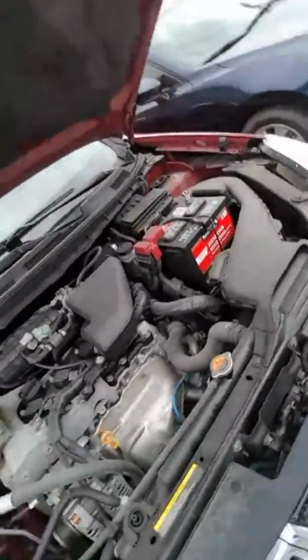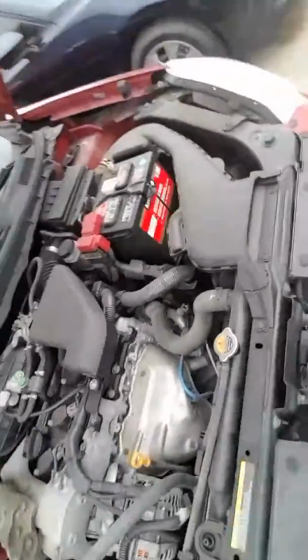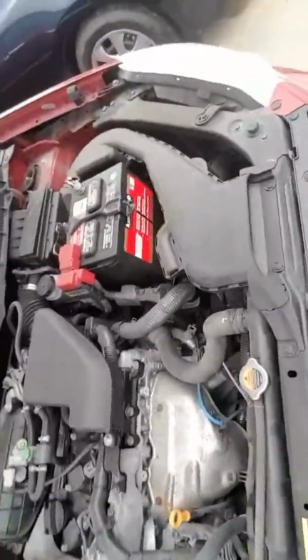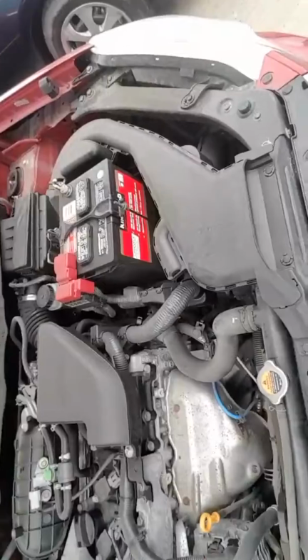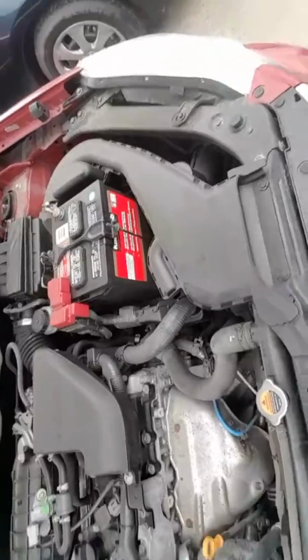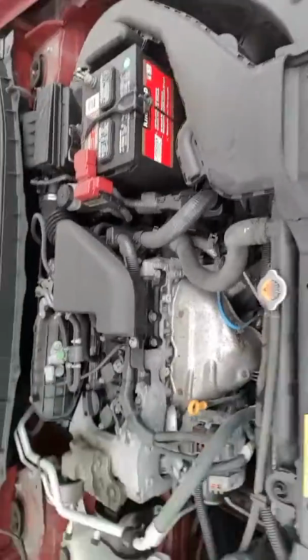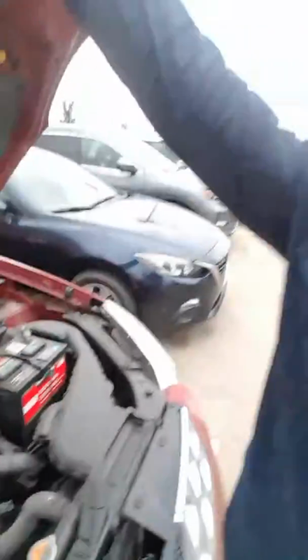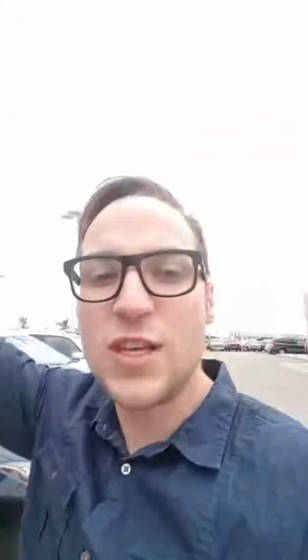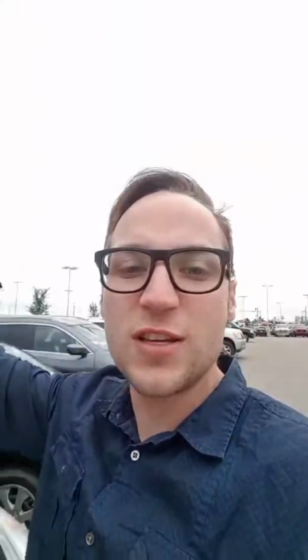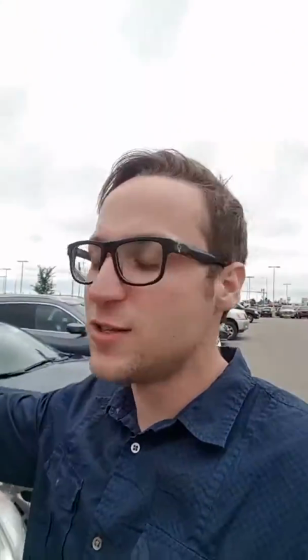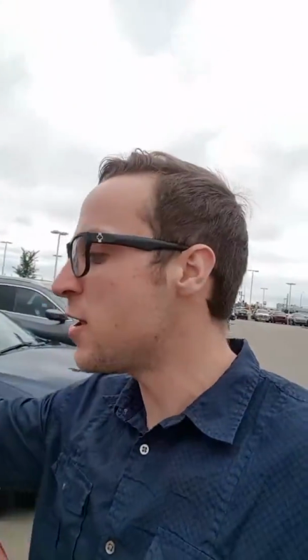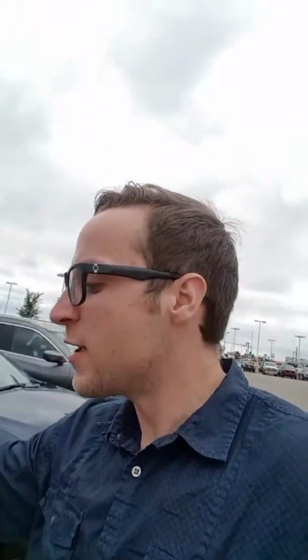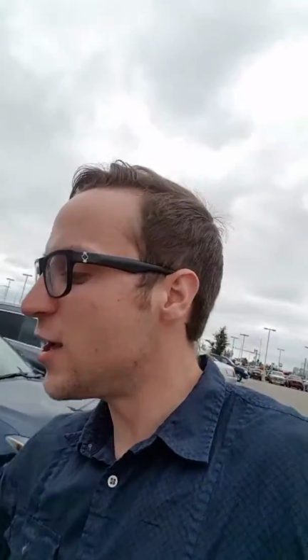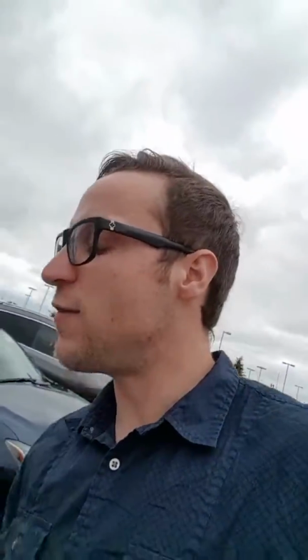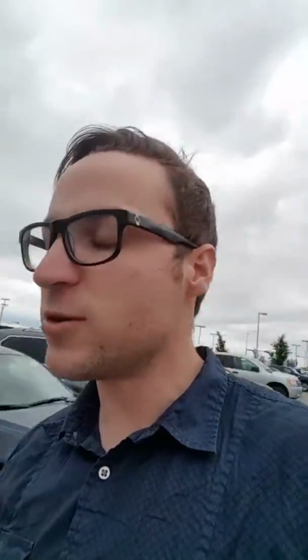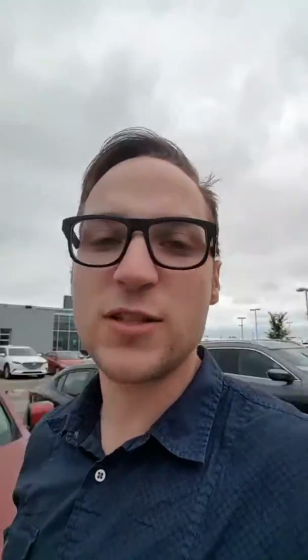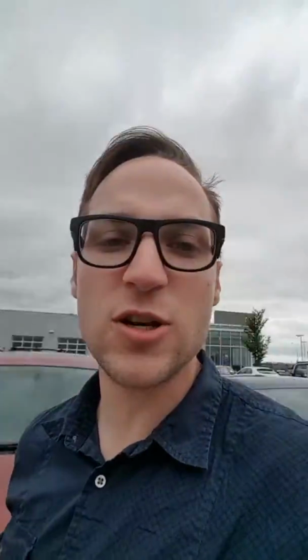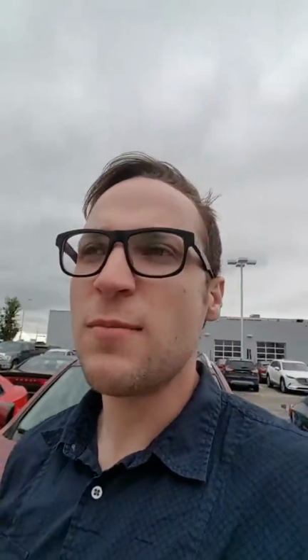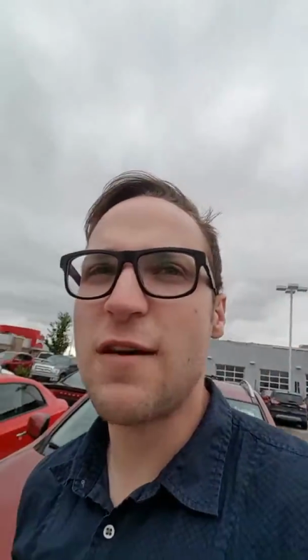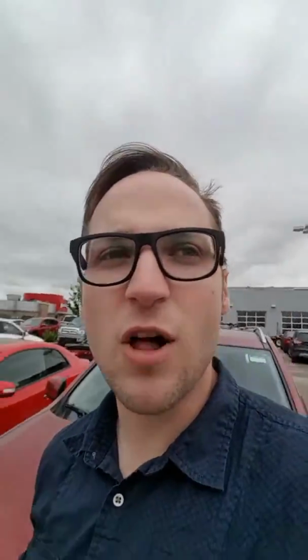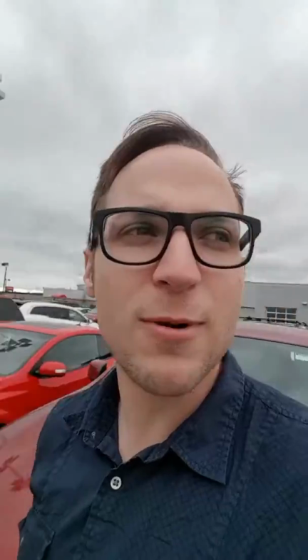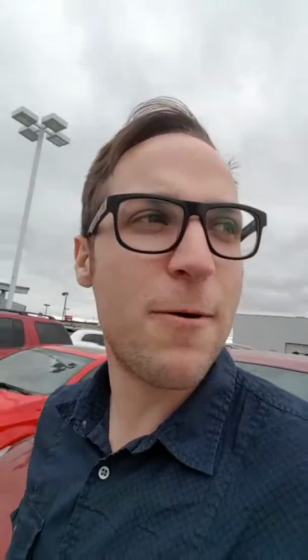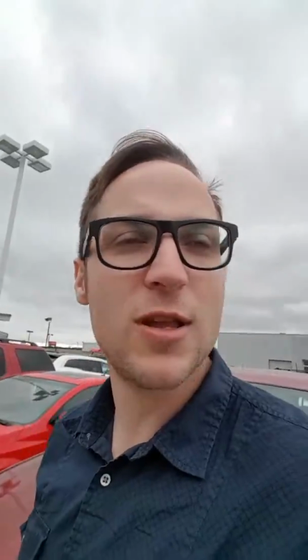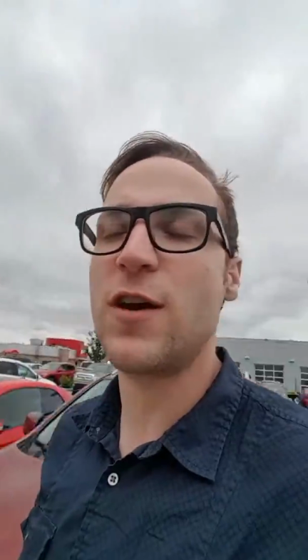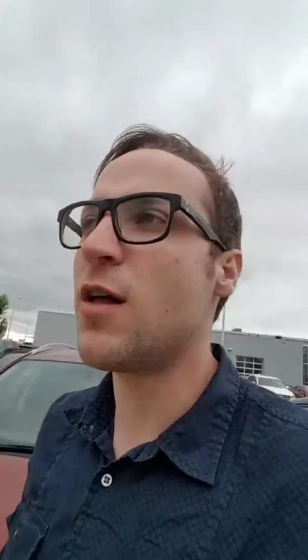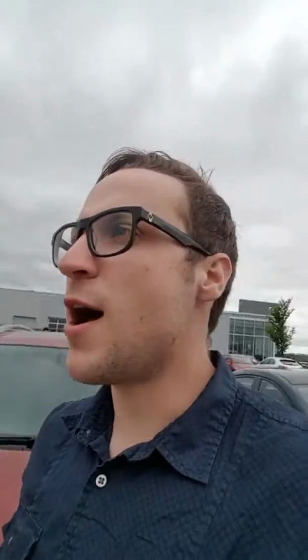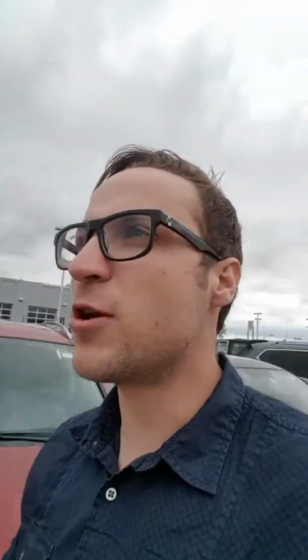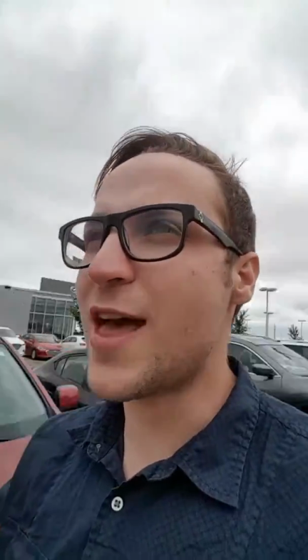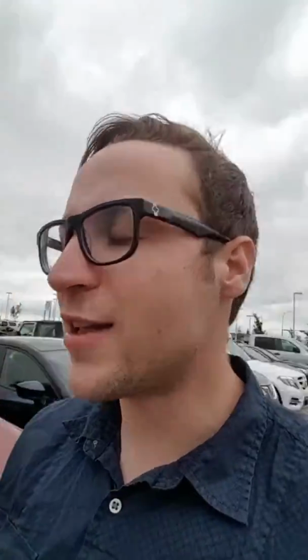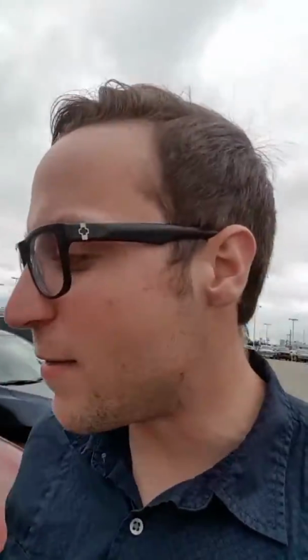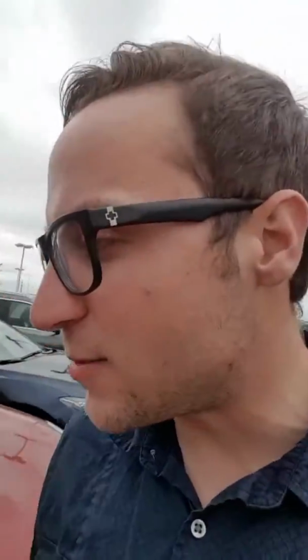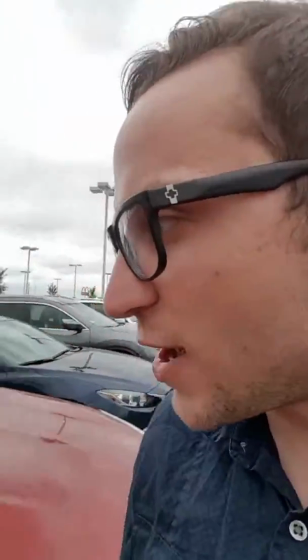I'm going to show you the engine bay. 2.5-liter inline four with a CVT transmission — continuous variable transmission. We're saving lots of money at the pumps with this vehicle. You don't get that lag time every time you shift.